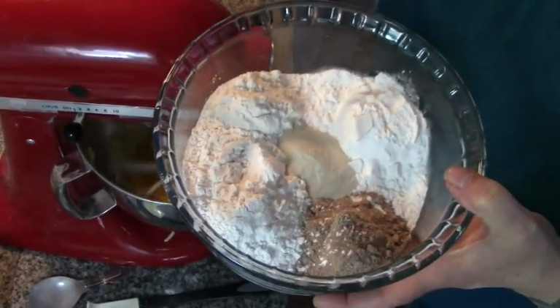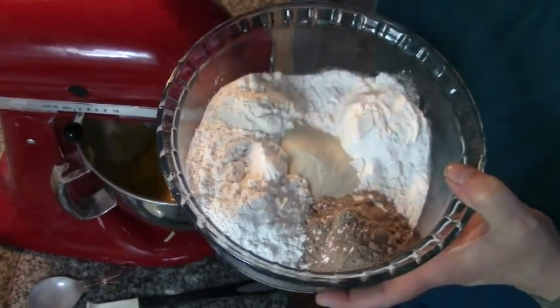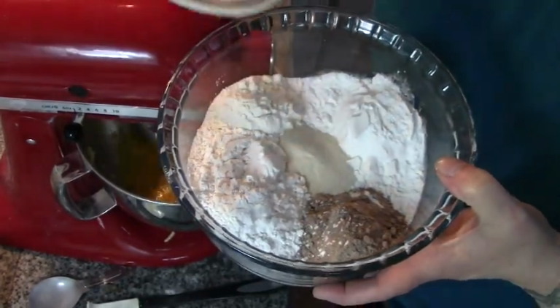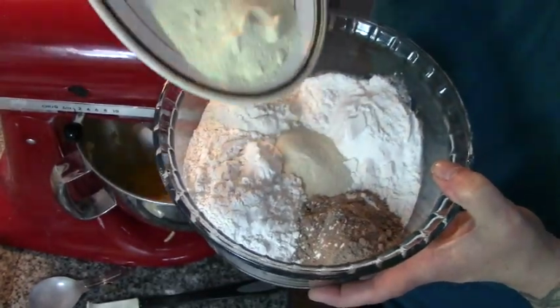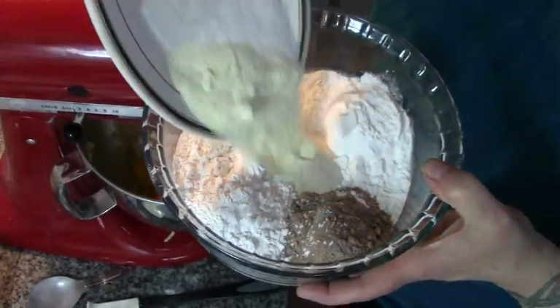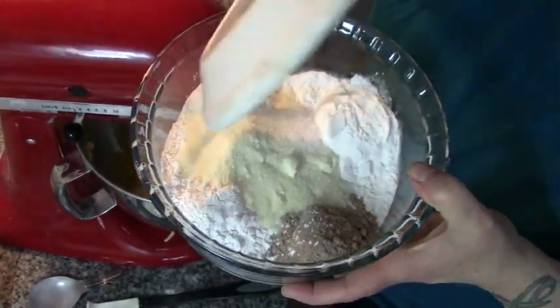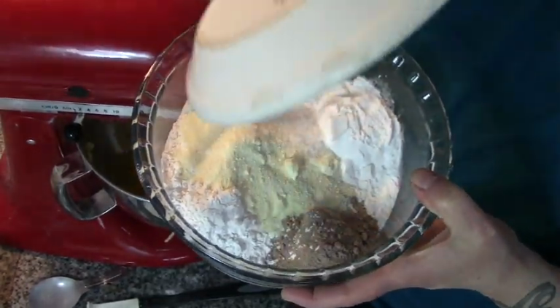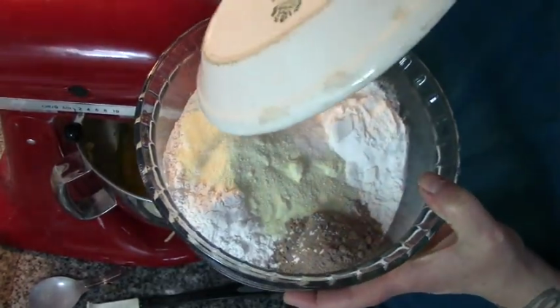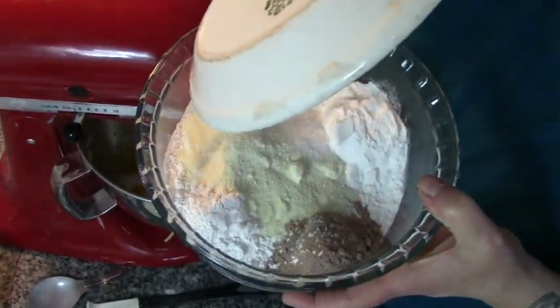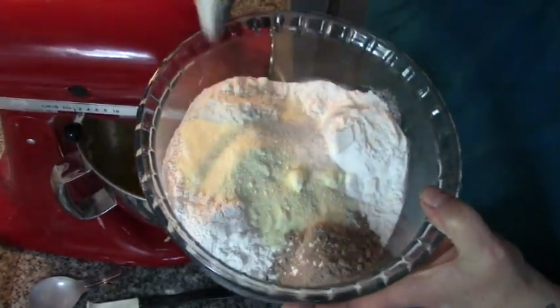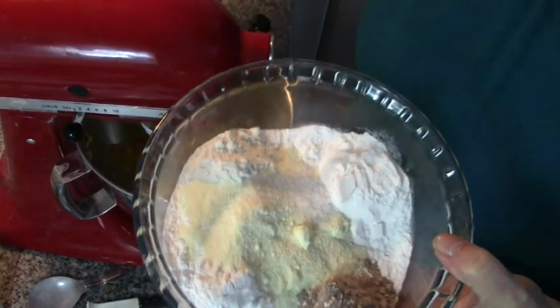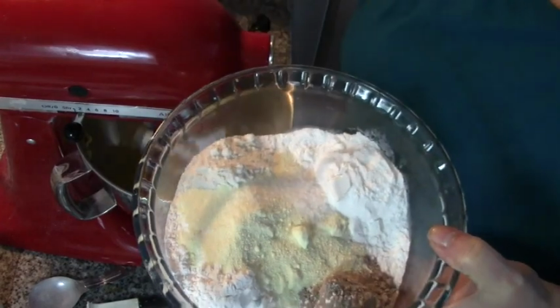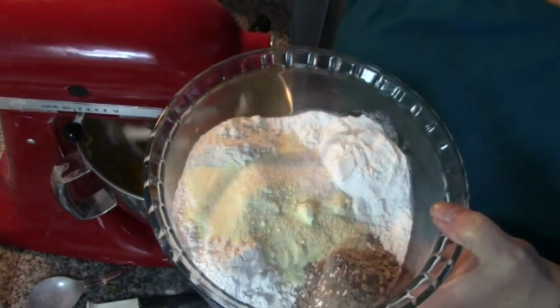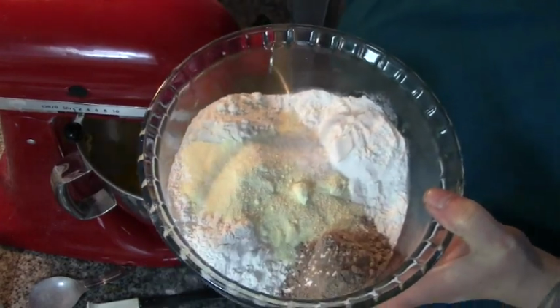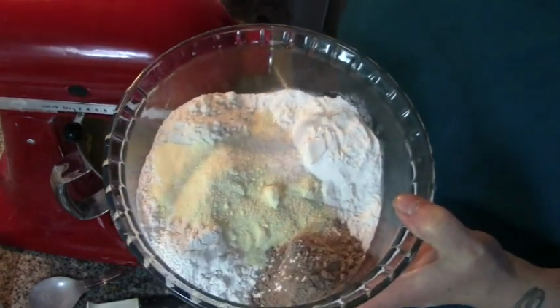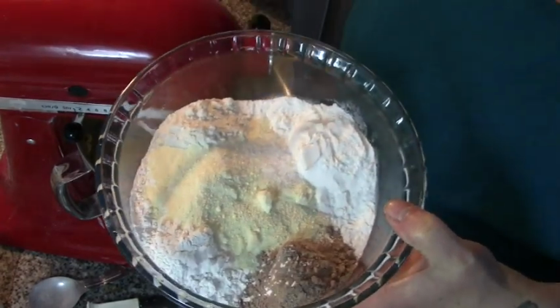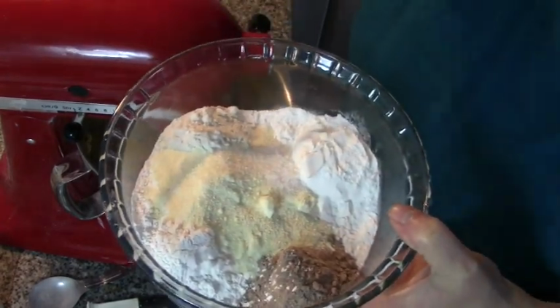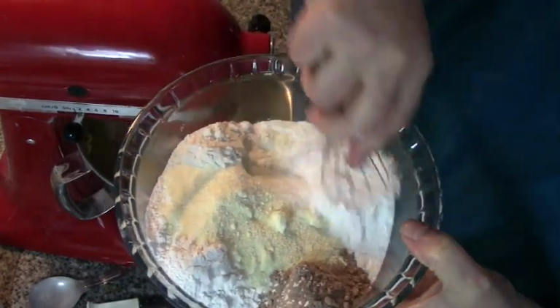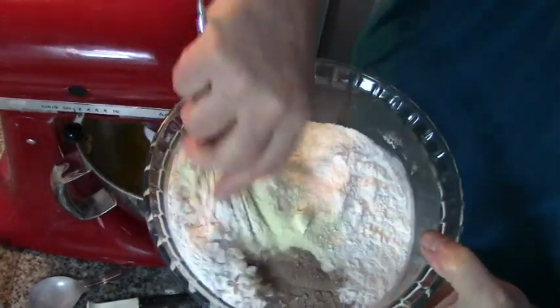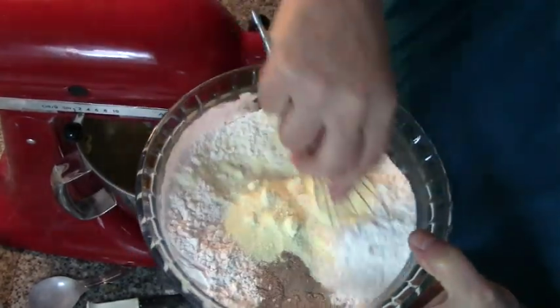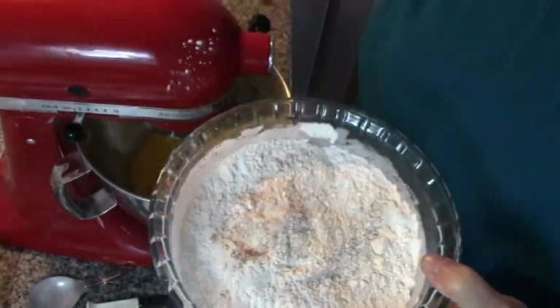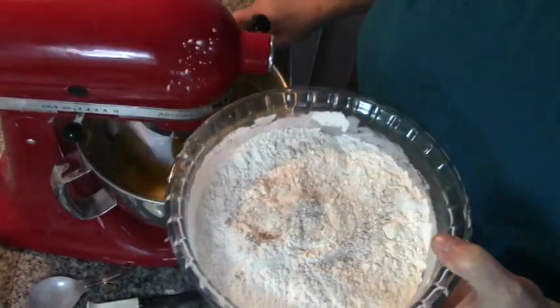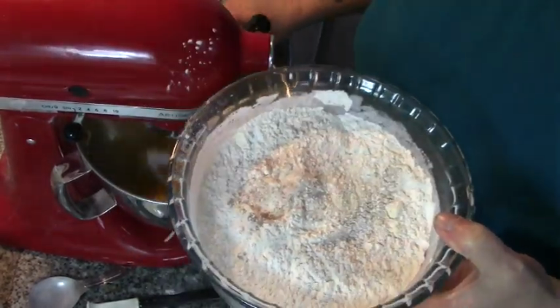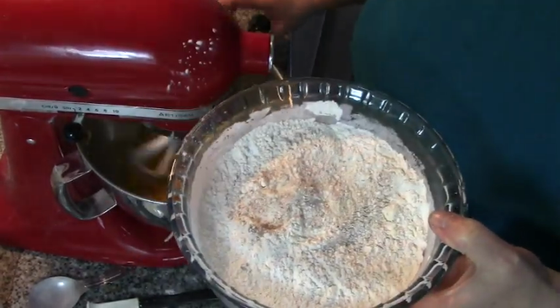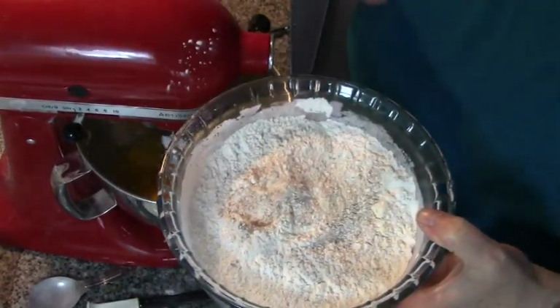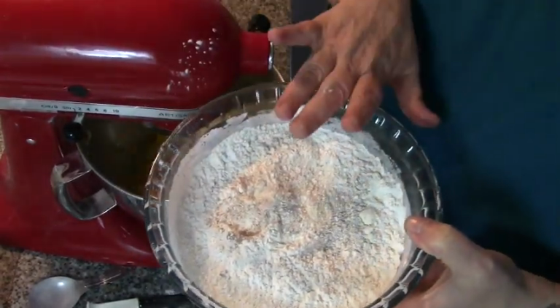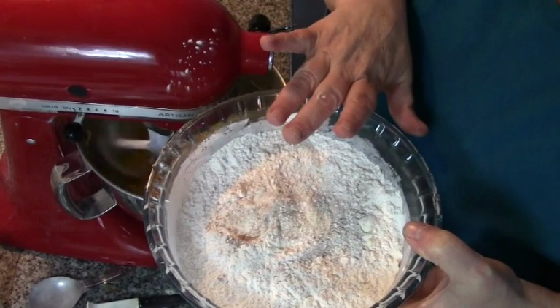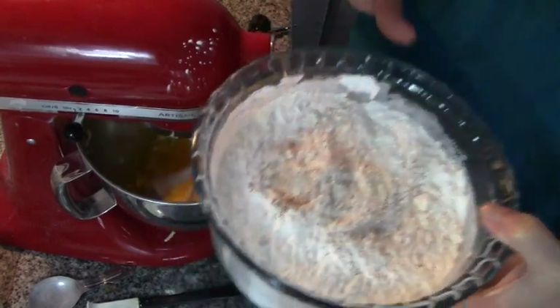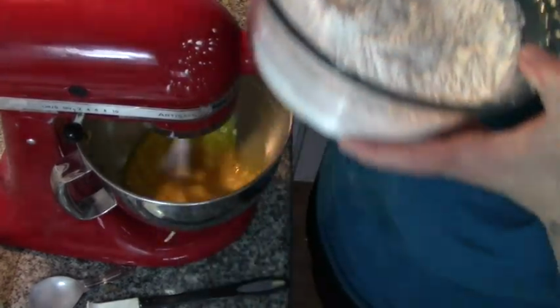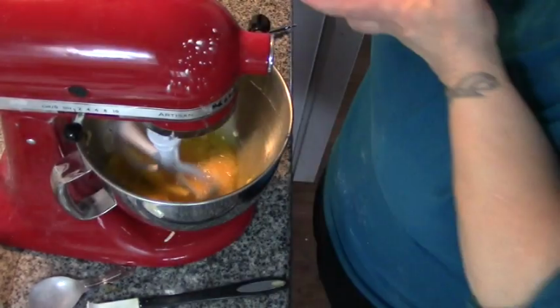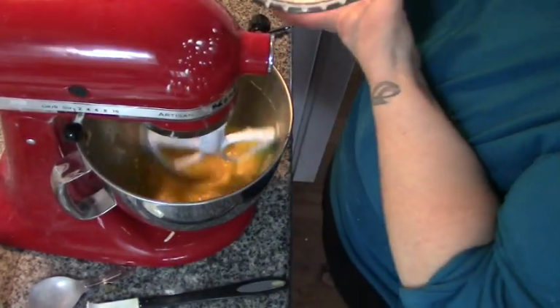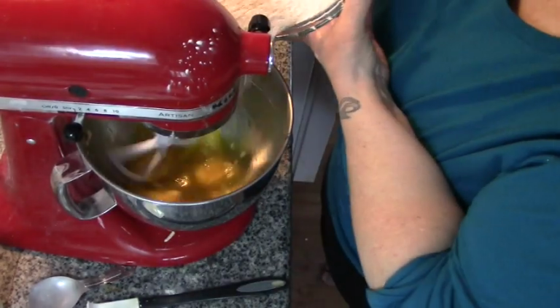We're going to take our flour mixture and xanthan gum, add our salt and our milk powder, and mix this up. Then we're going to add half of our flour mixture to our honey and egg mixture.